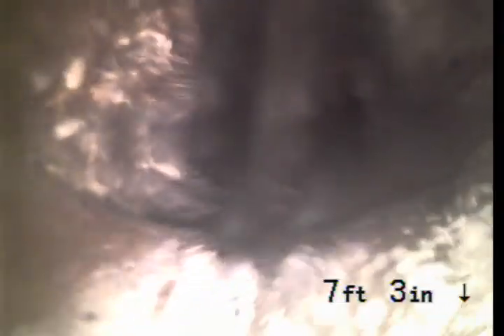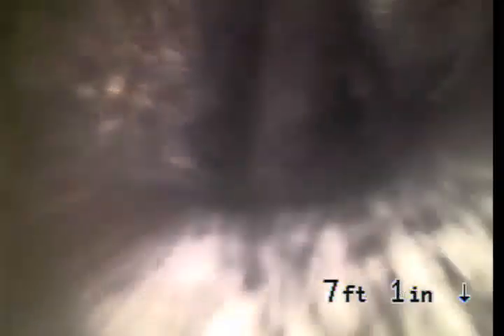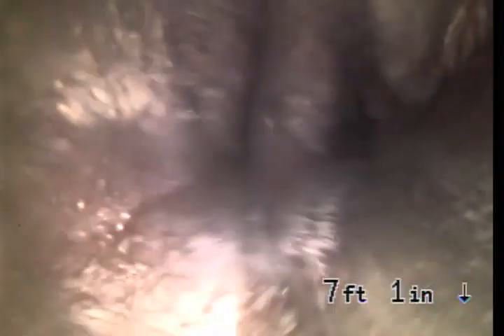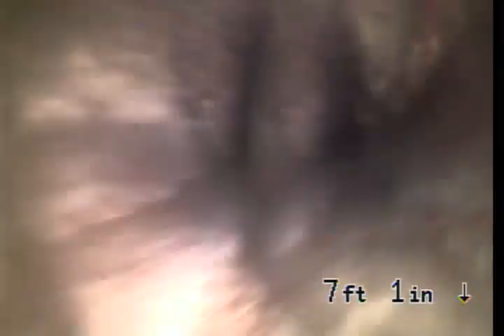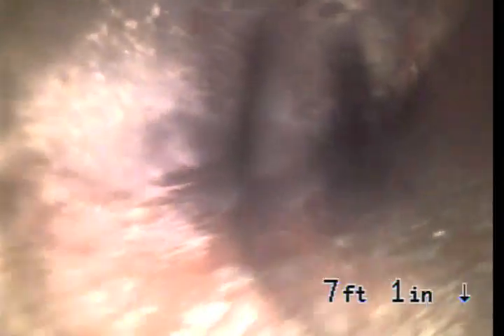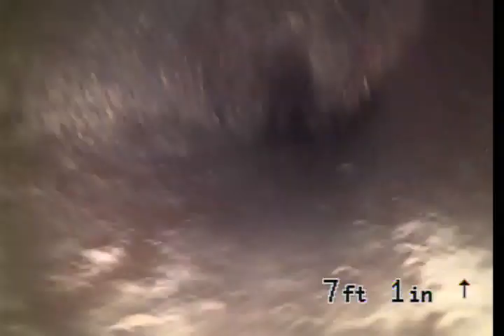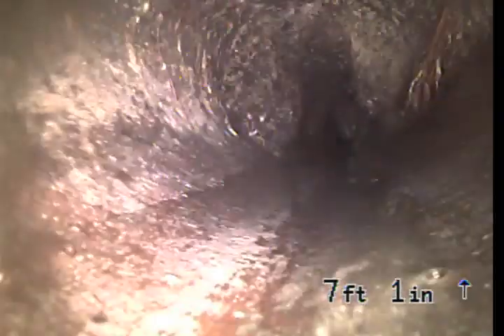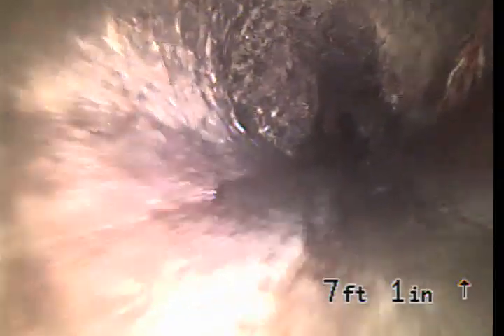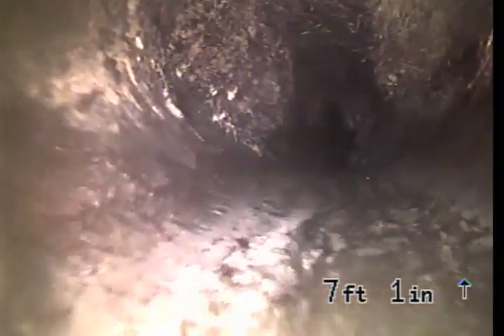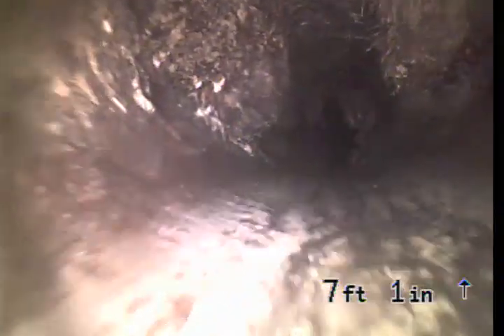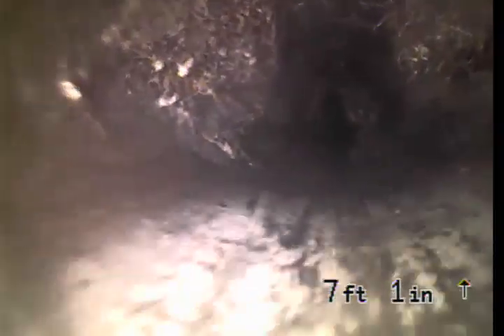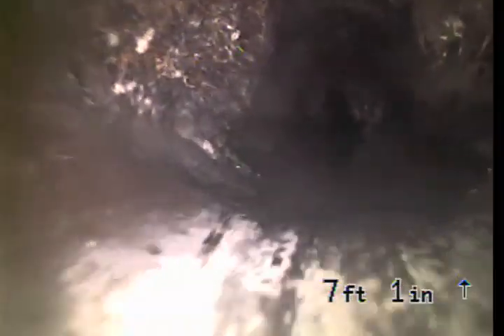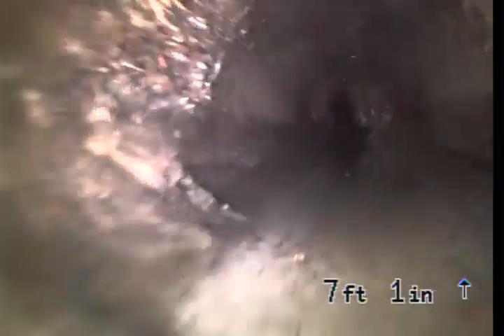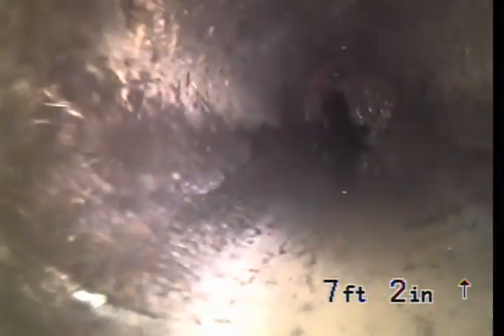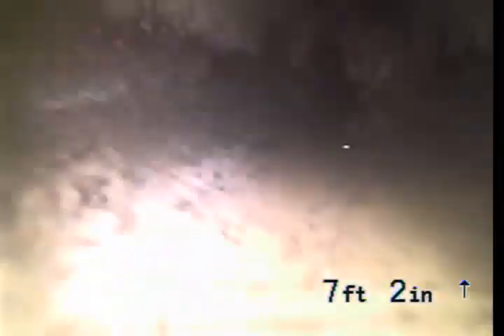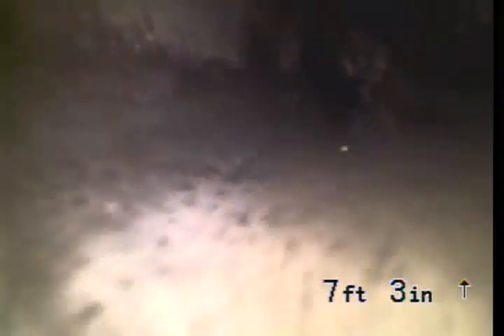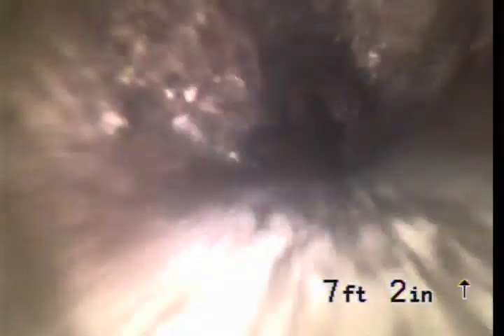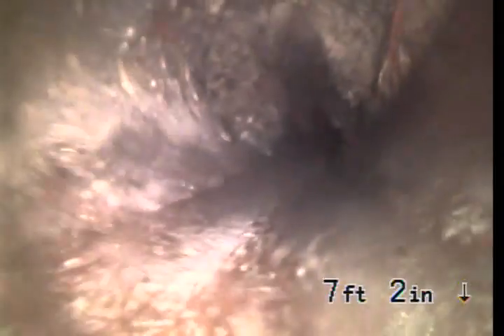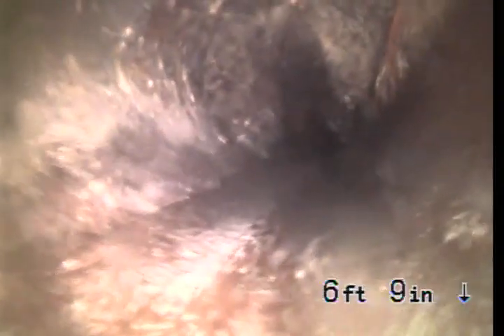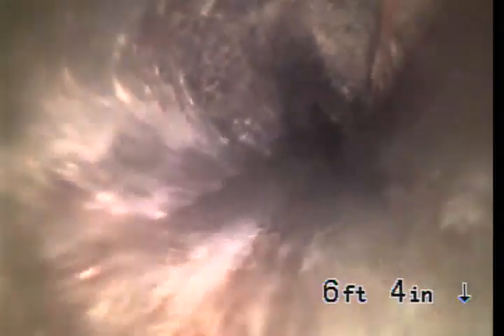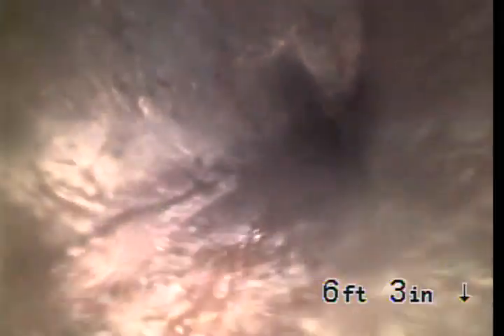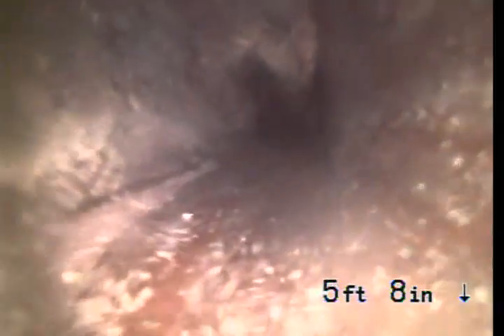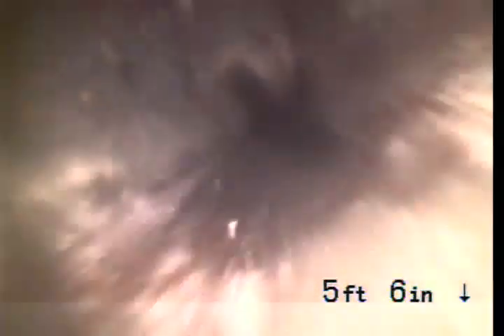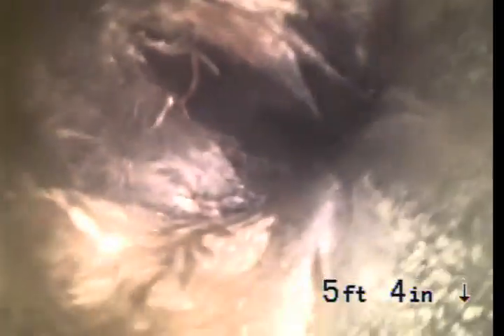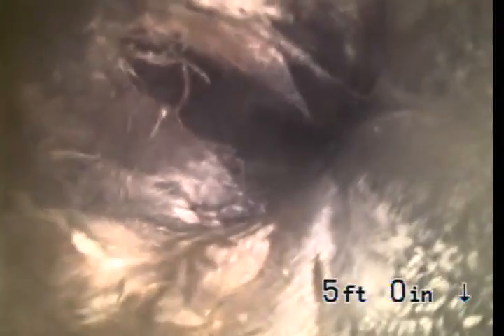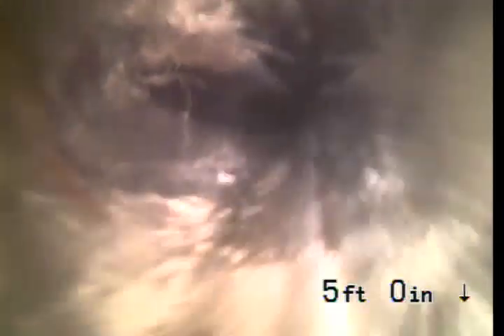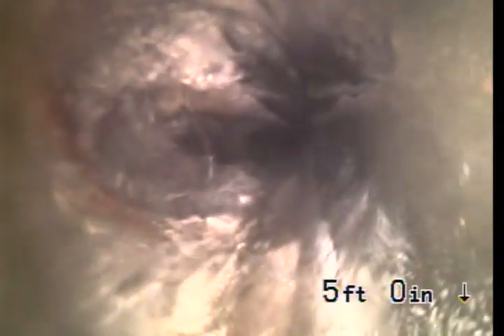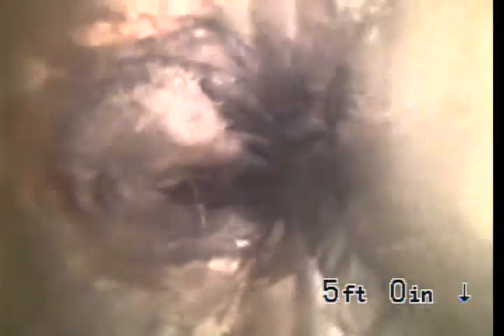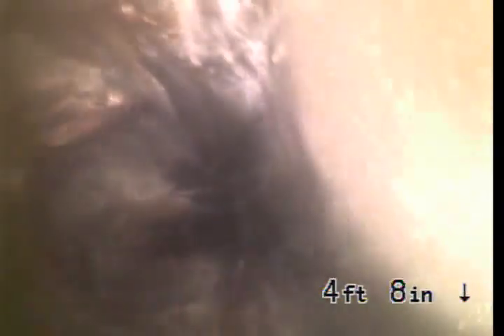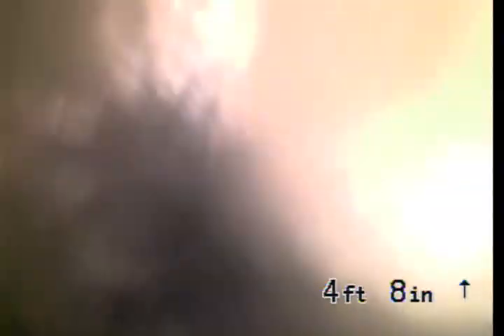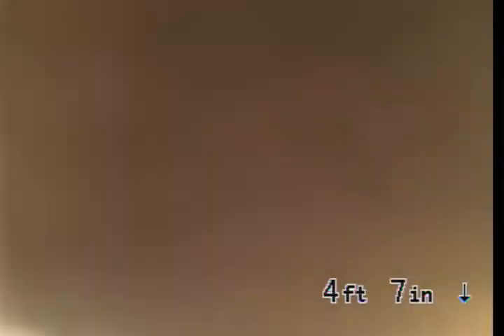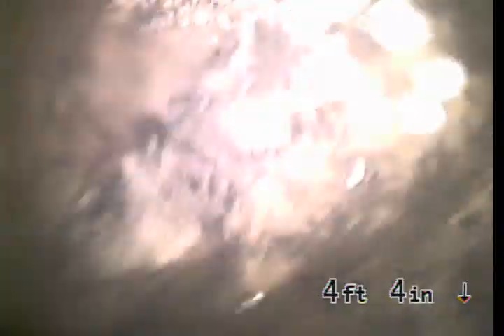Second root intrusion here — you can see a little better there. So there are multiple root intrusions in this line running from the clean out to where they changed the sections in the grass area.